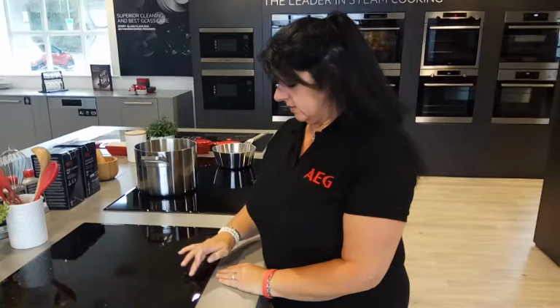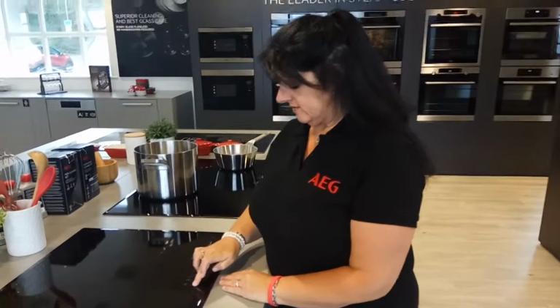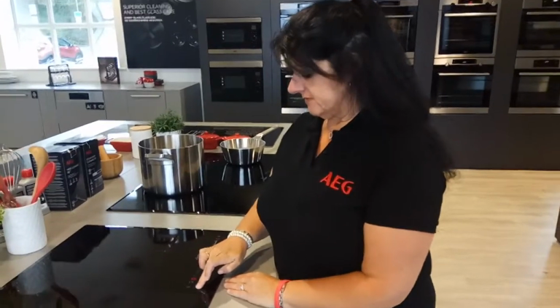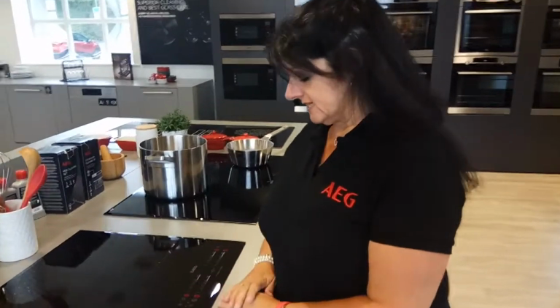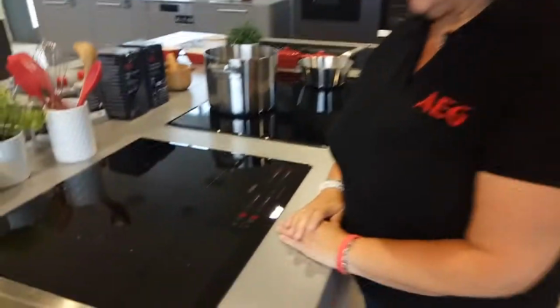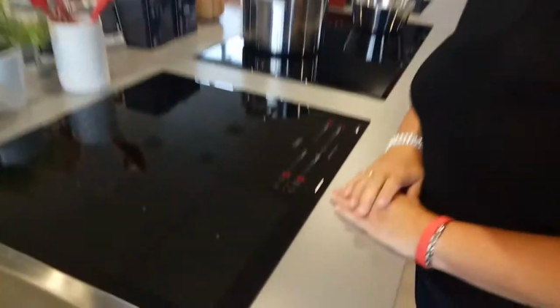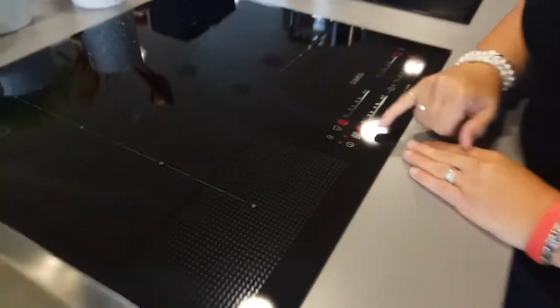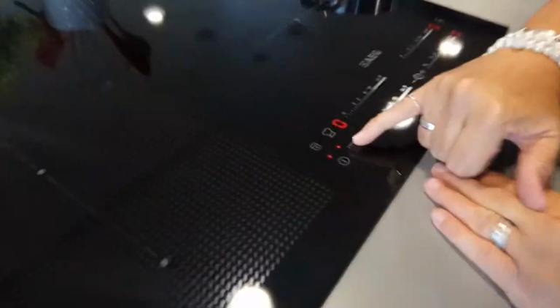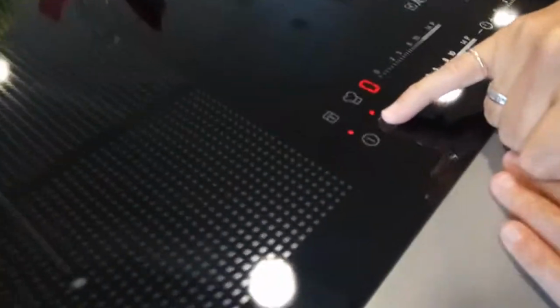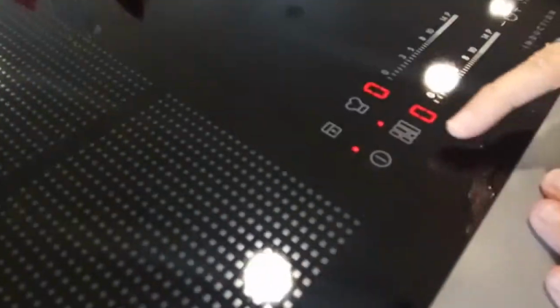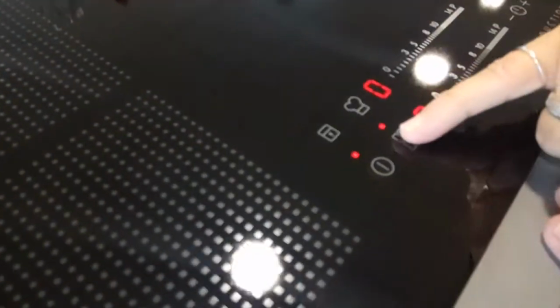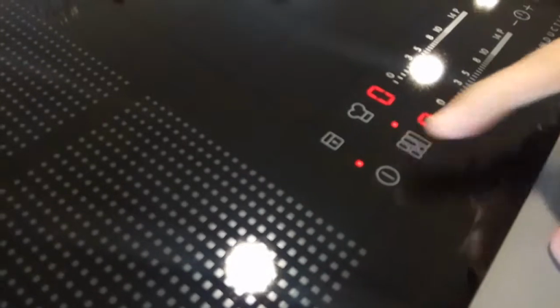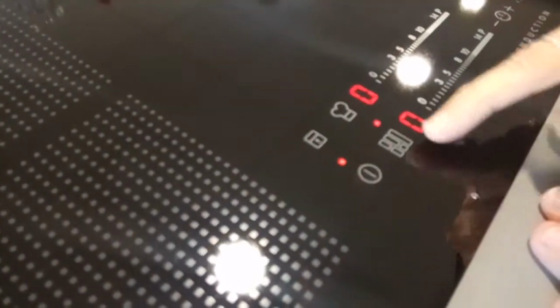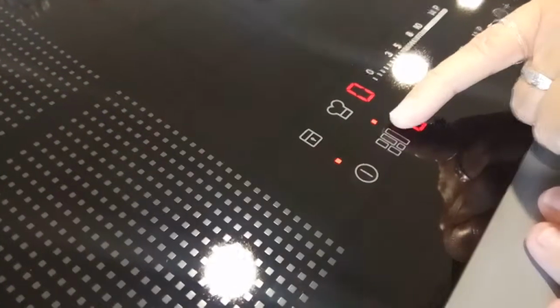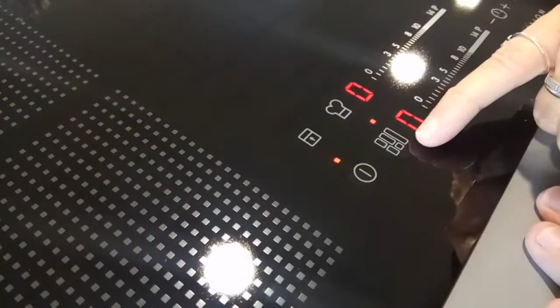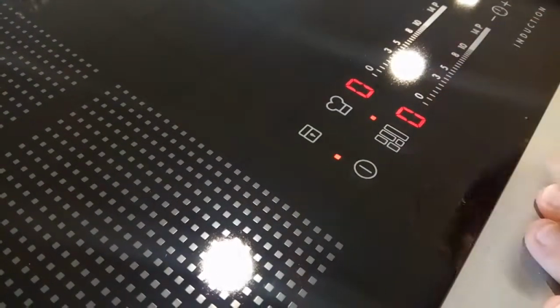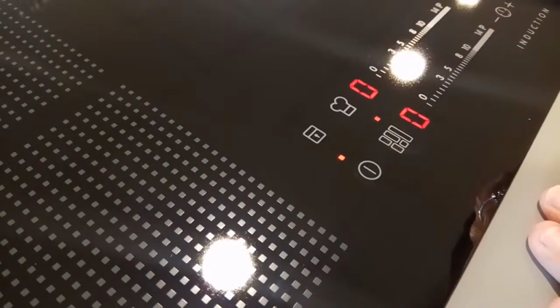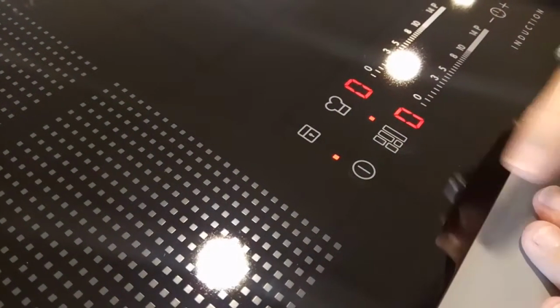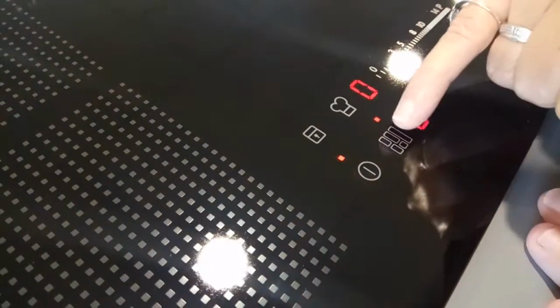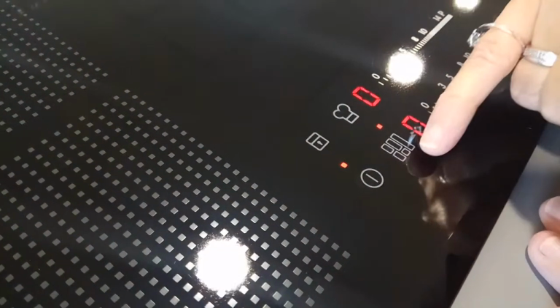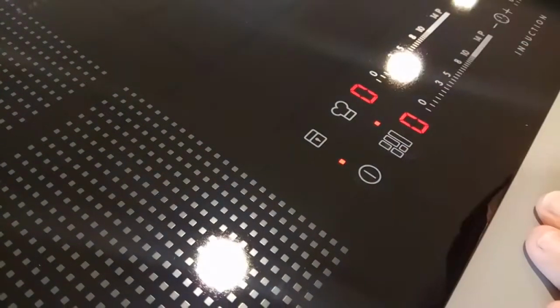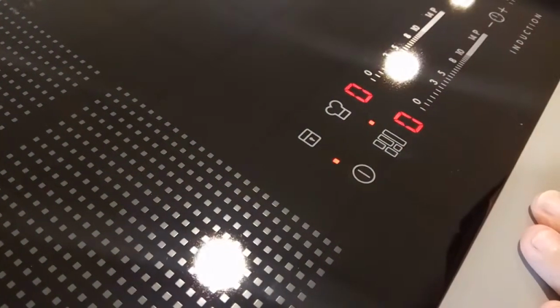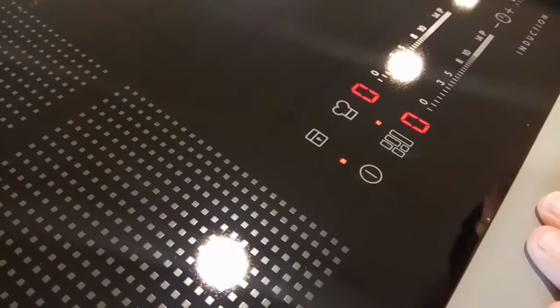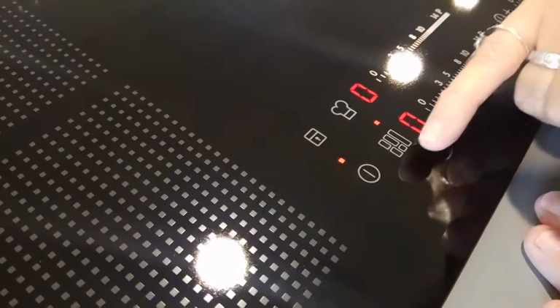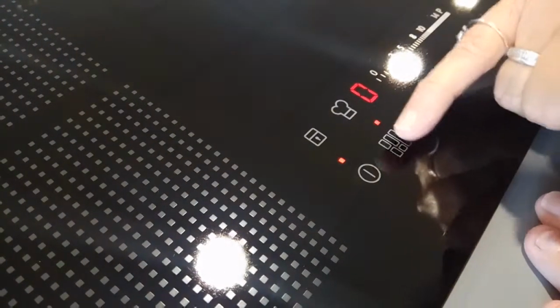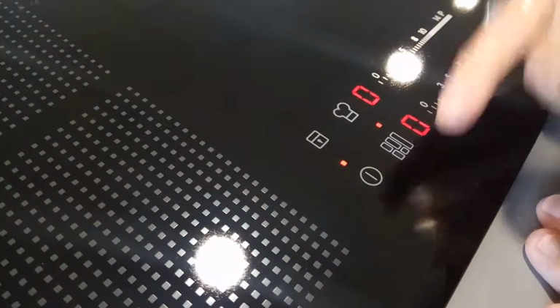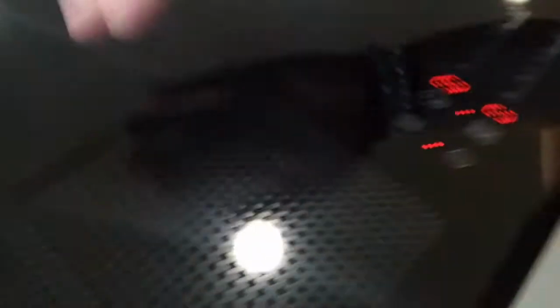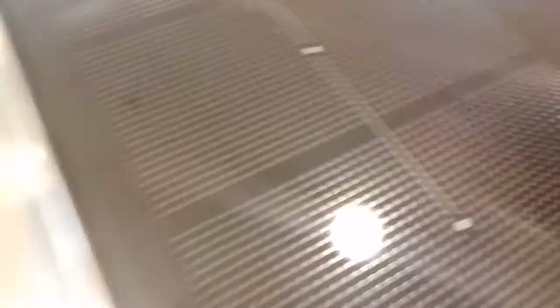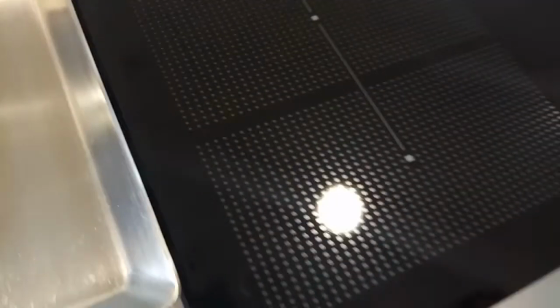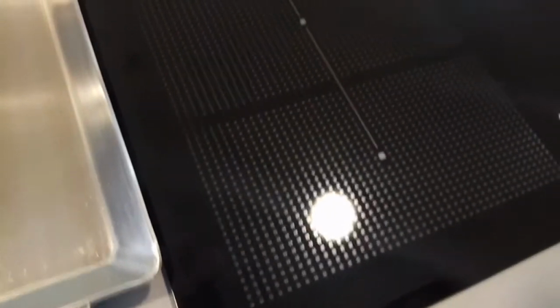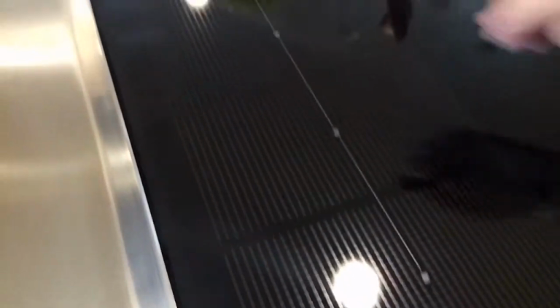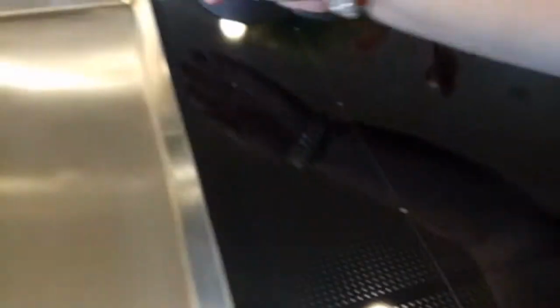Where you have a bridging functionality on a particular hob, if you press this, it will show you whether you can have a full 100% share, a 75% to a 25% share, or a 50-50% to make it two zones. For this full share,